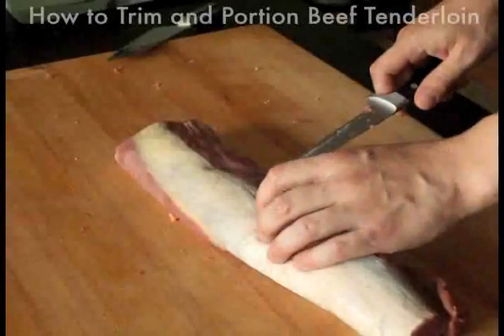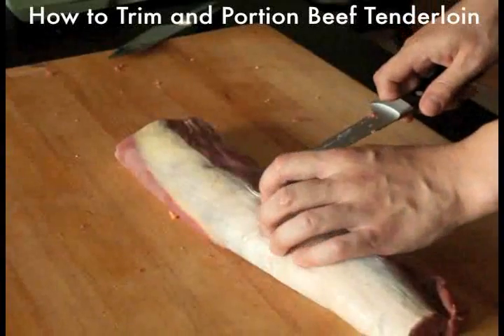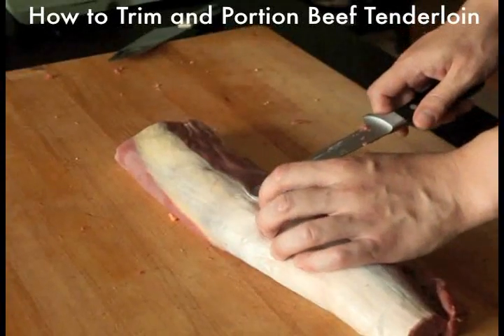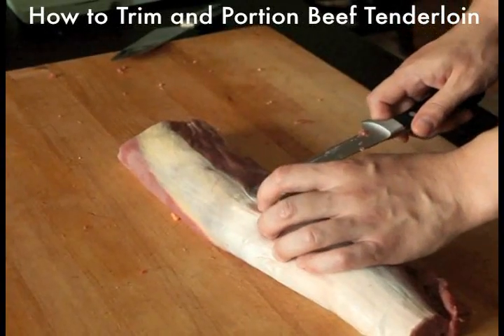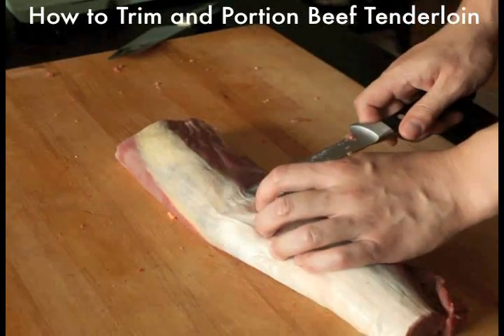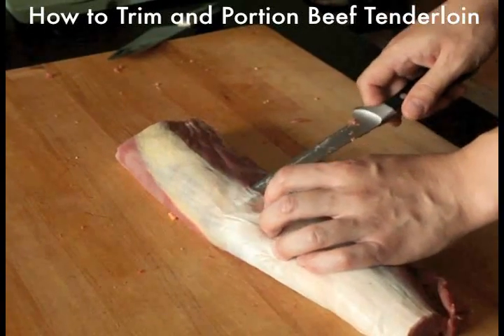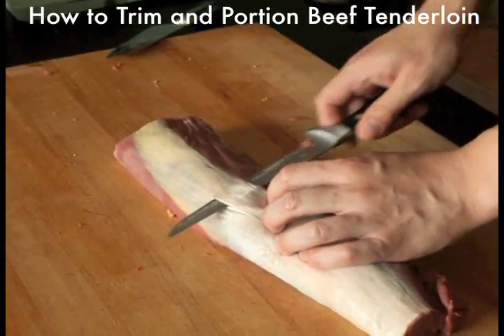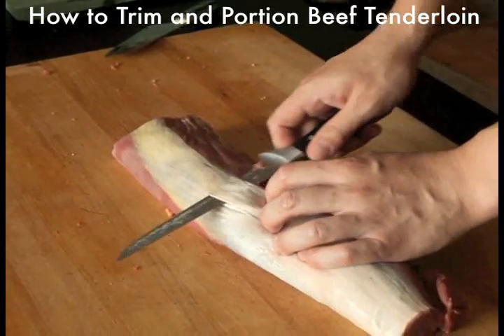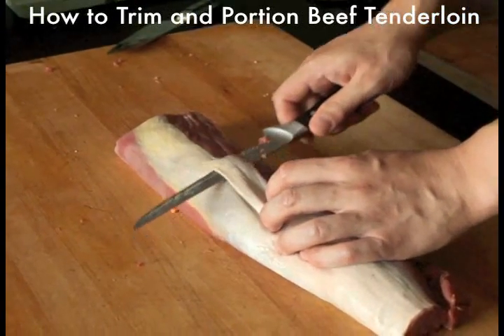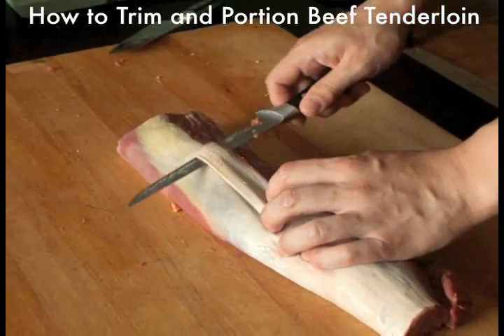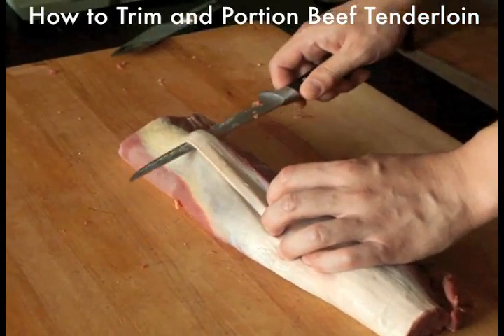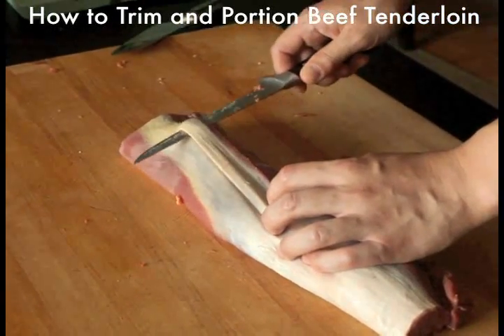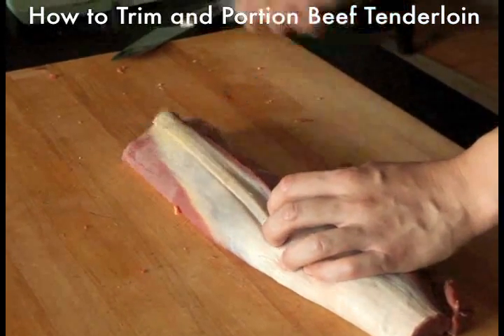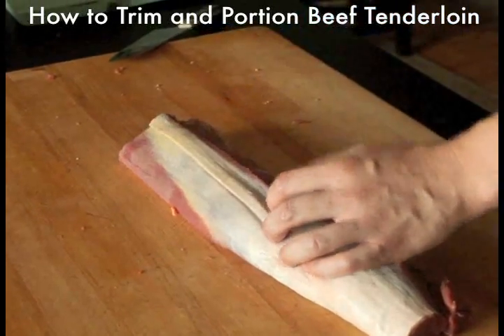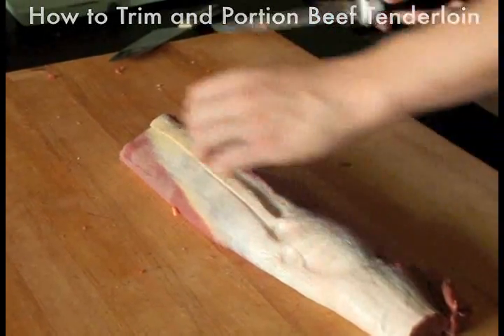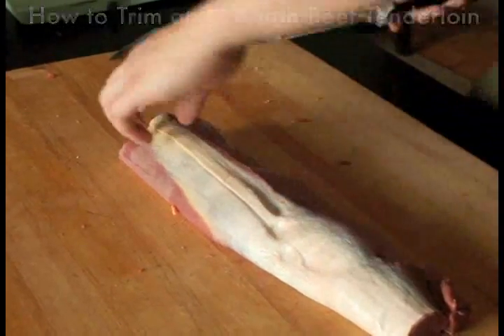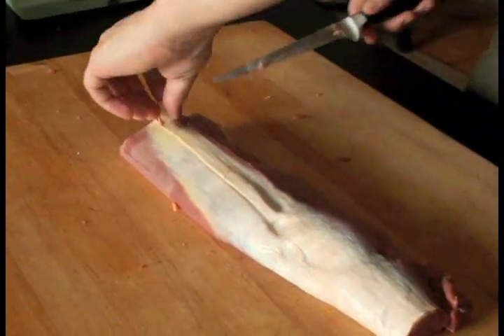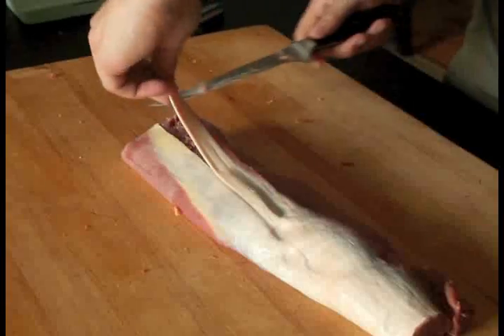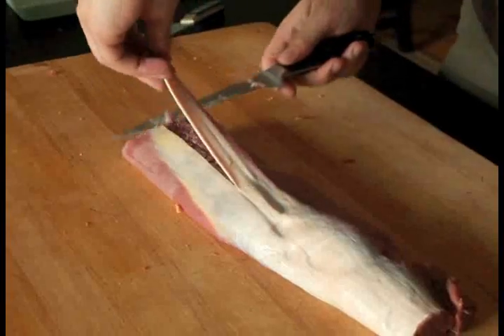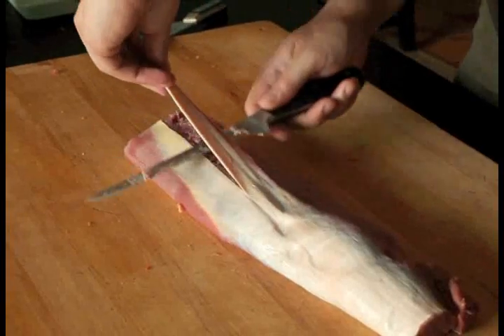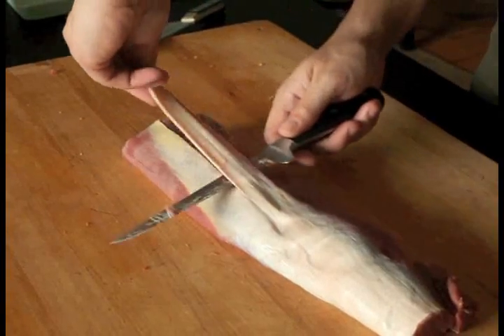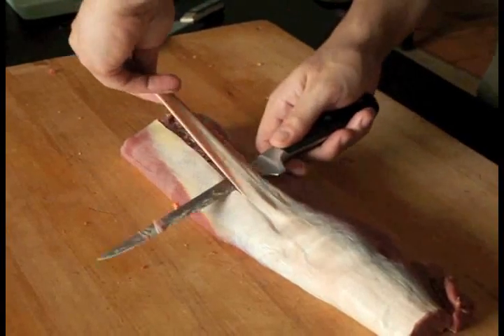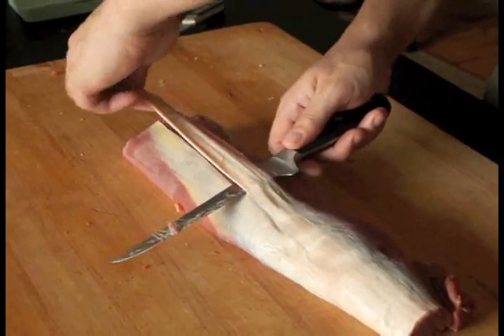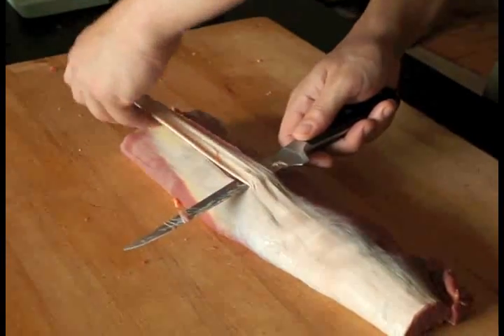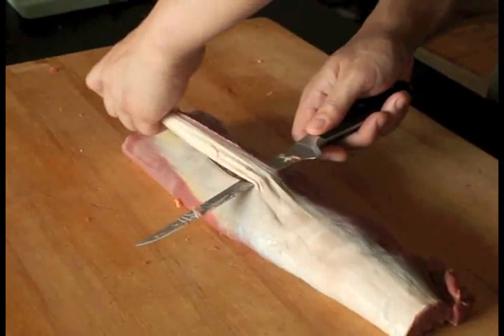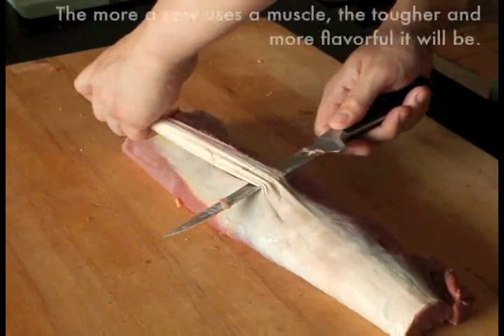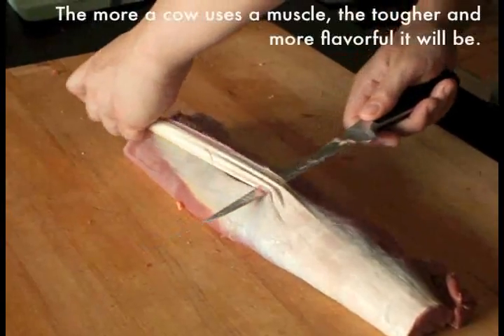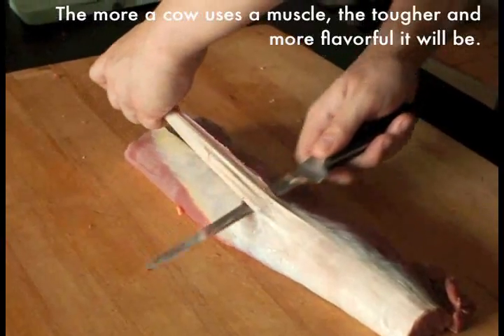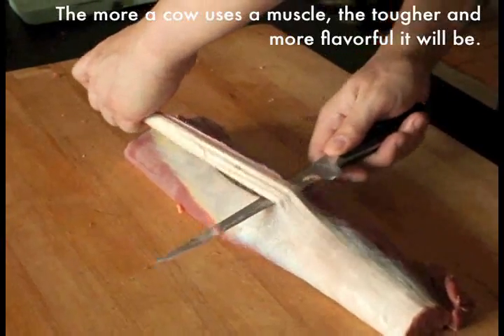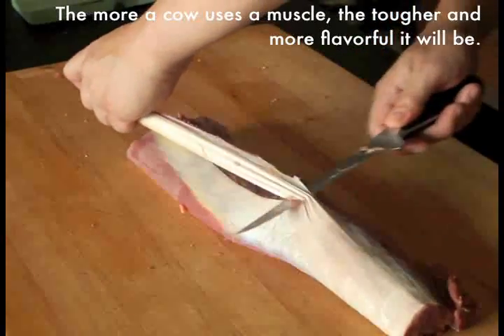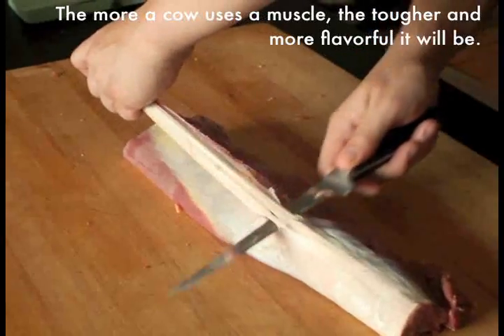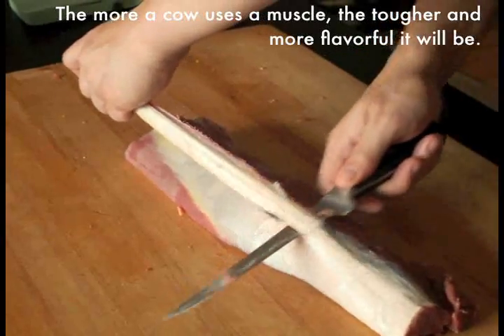Buying trimmed and portioned tenderloin steaks can be very expensive. It's much more cost effective to trim it yourself. Start with a whole center cut beef tenderloin, figuring on about 8 ounces of untrimmed meat per portion.